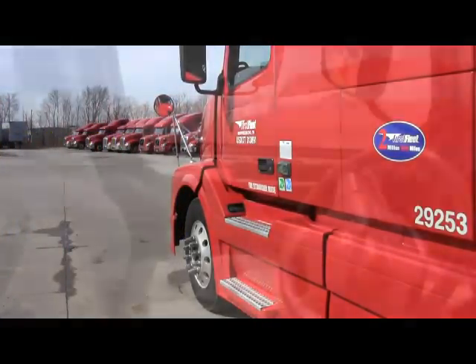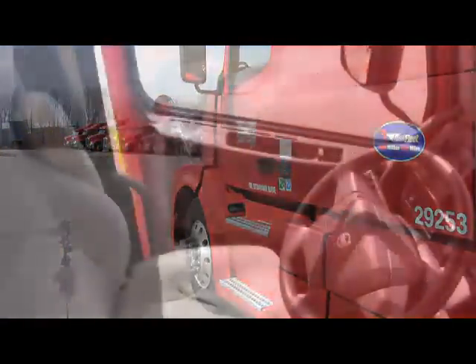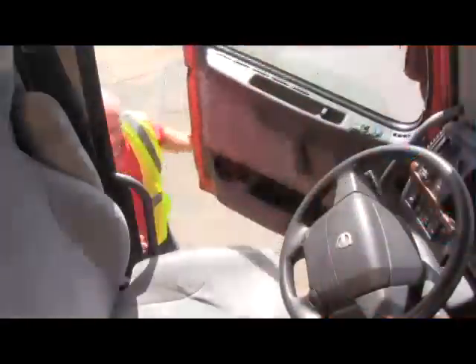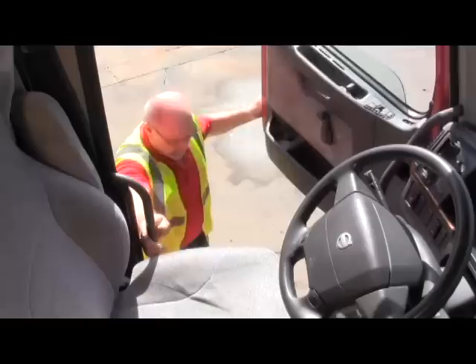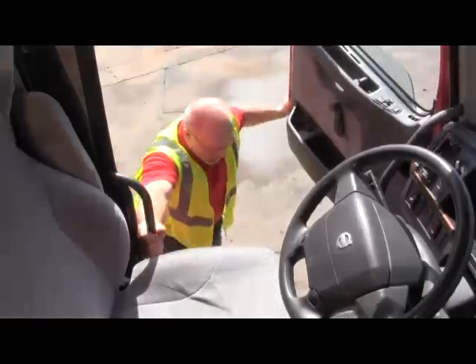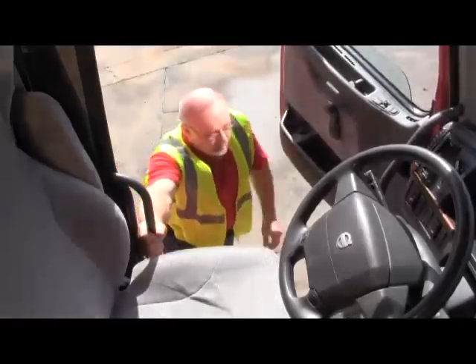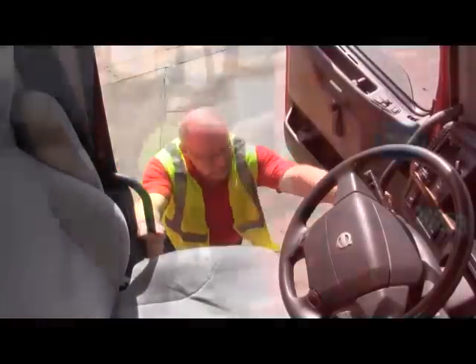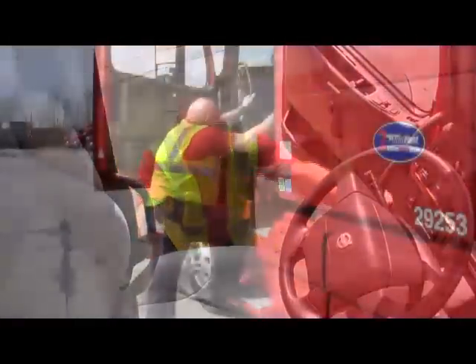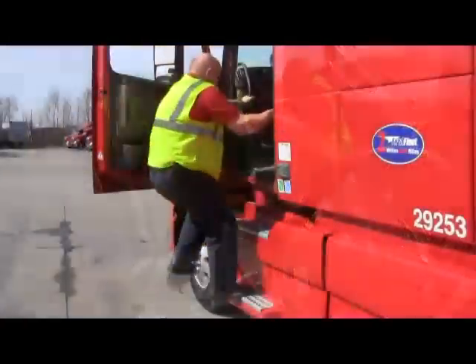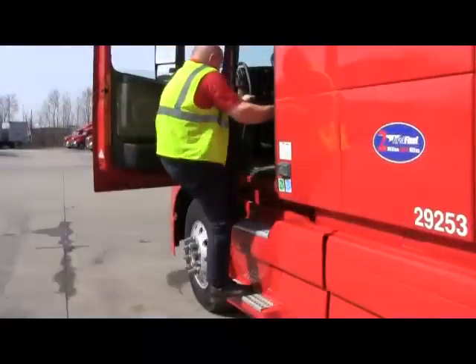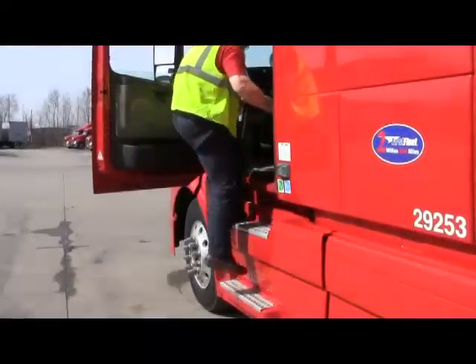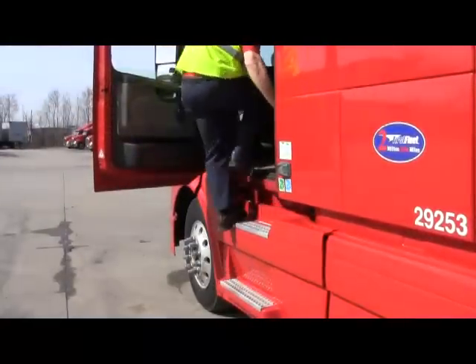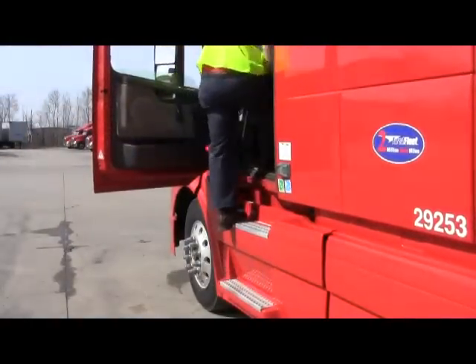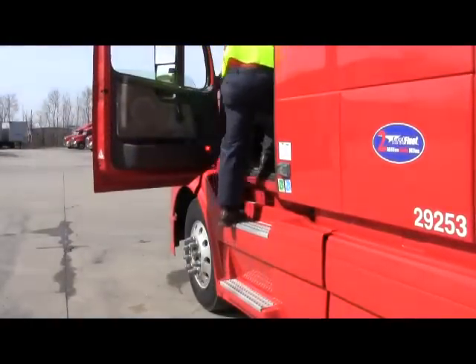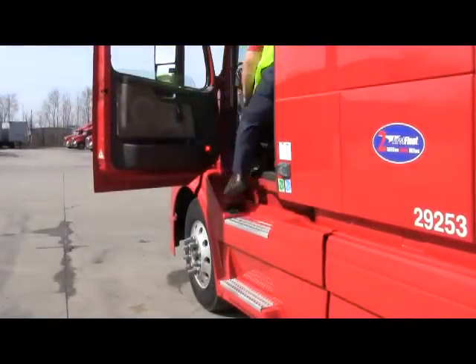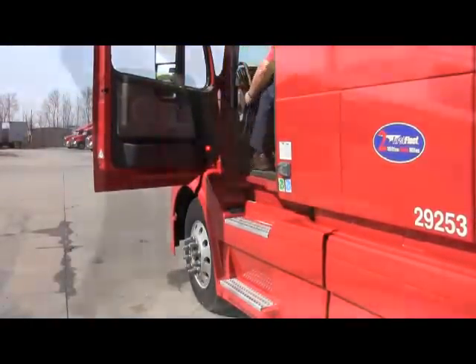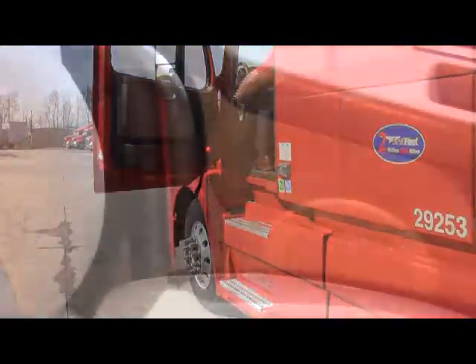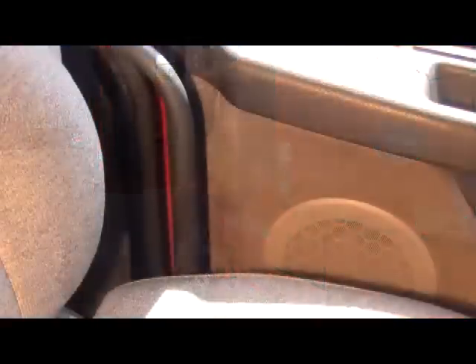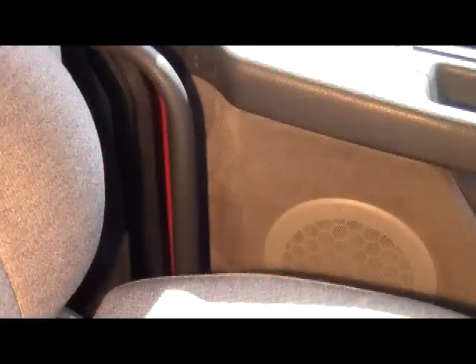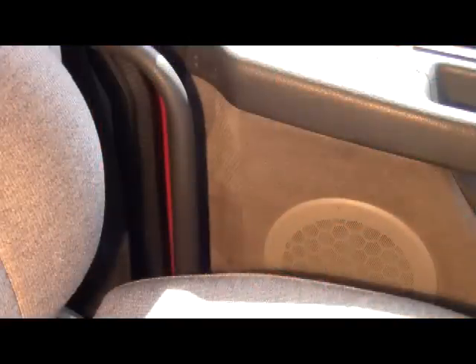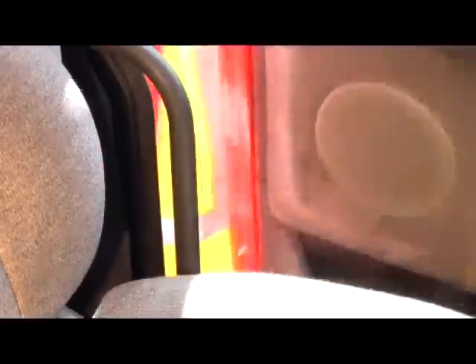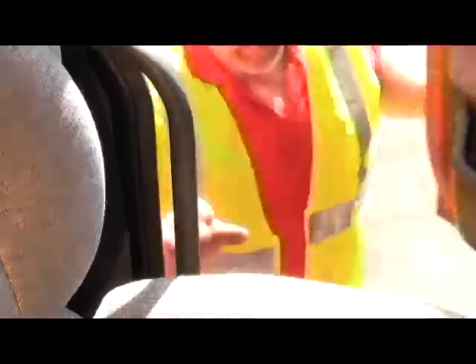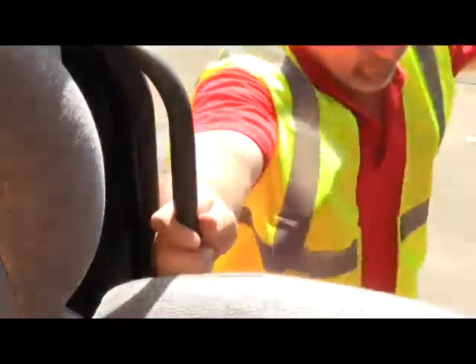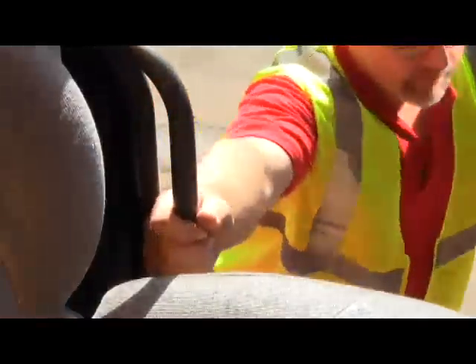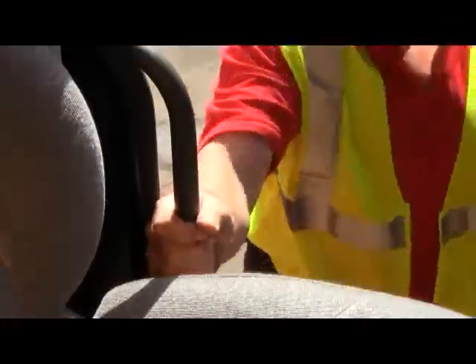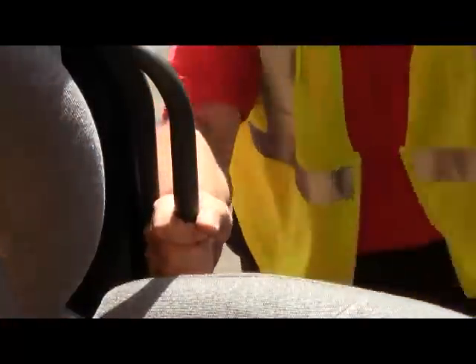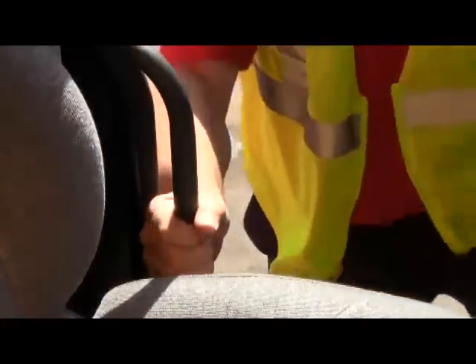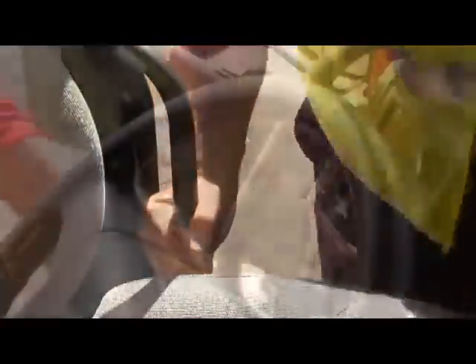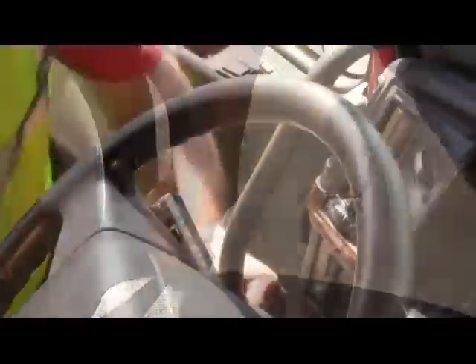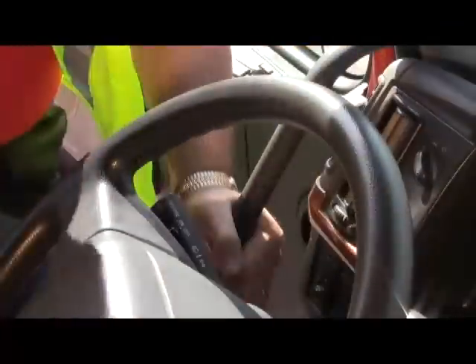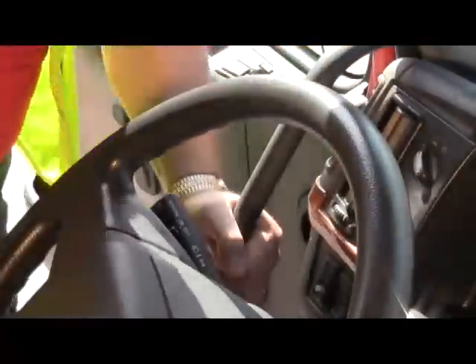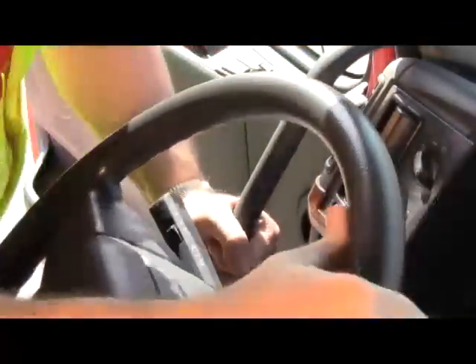When entering the truck, use the same procedure. Check your steps, take your time. Always use three points of contact: two hands, one foot, or two feet, one hand as you get in.